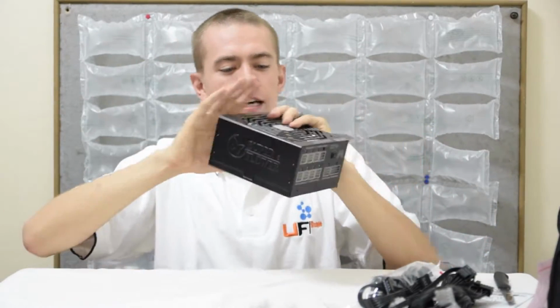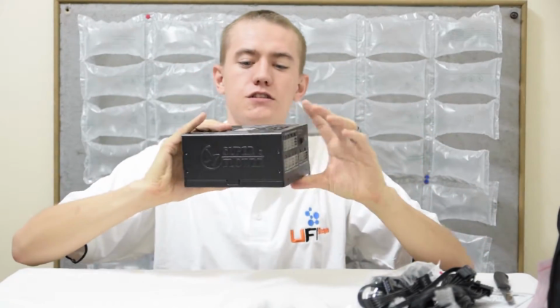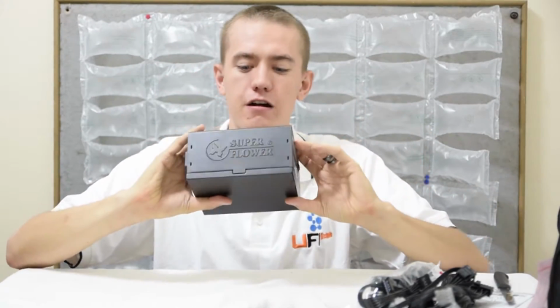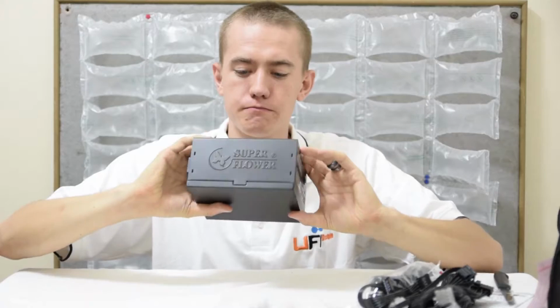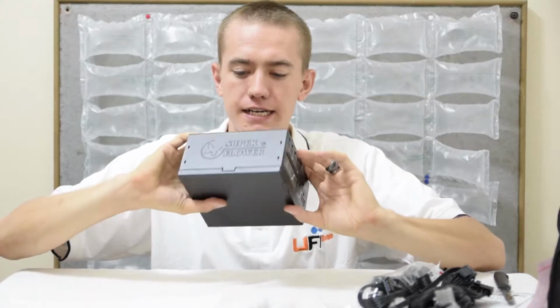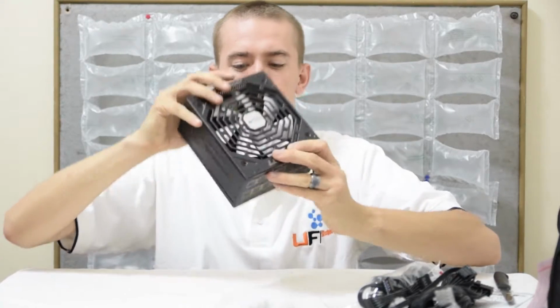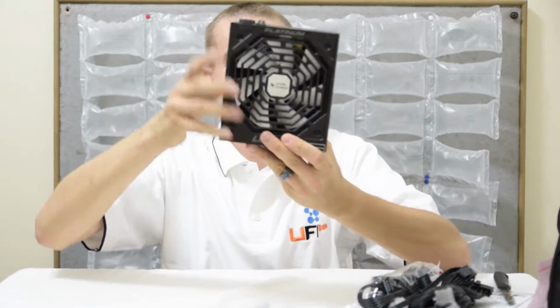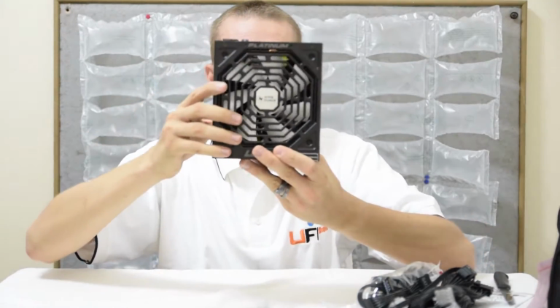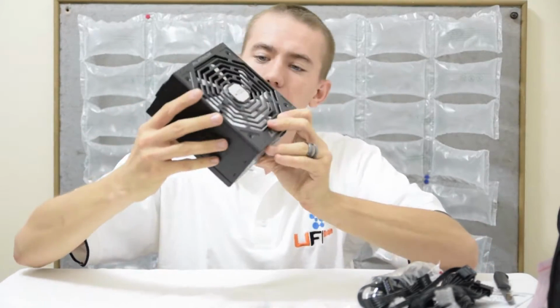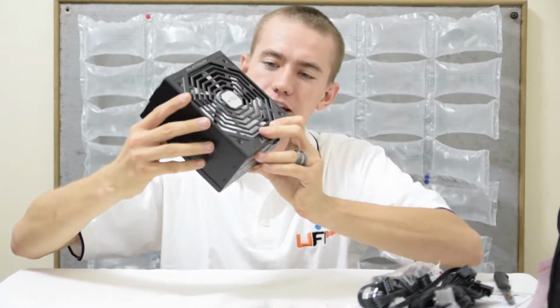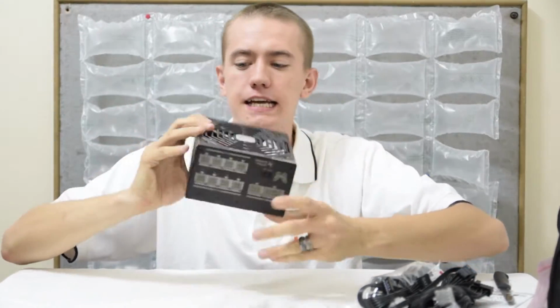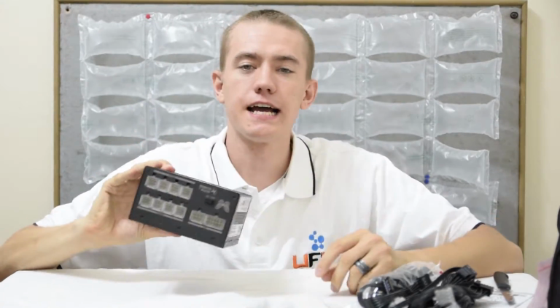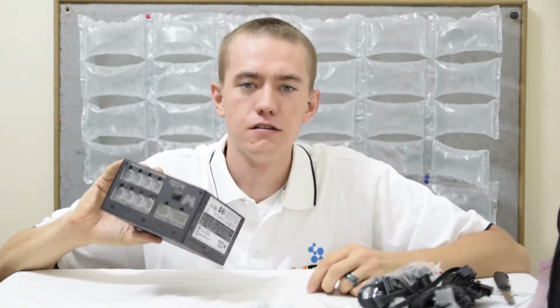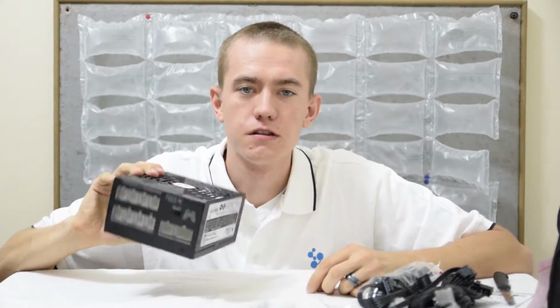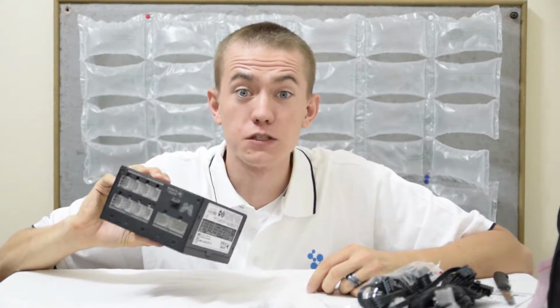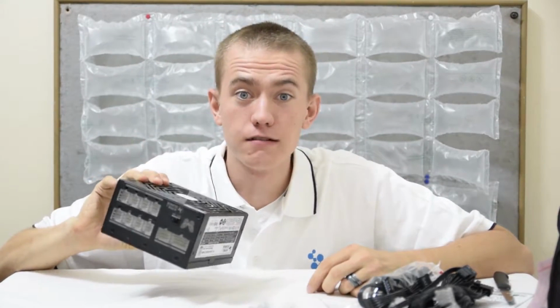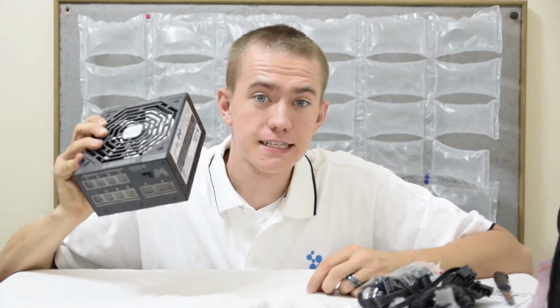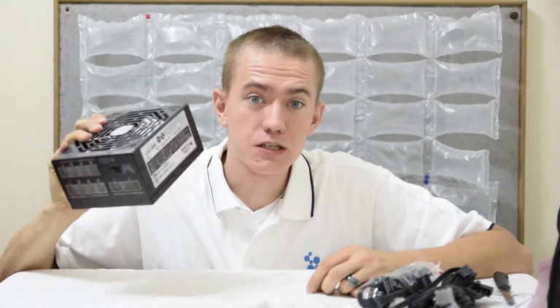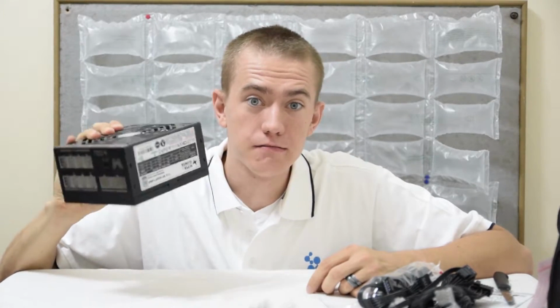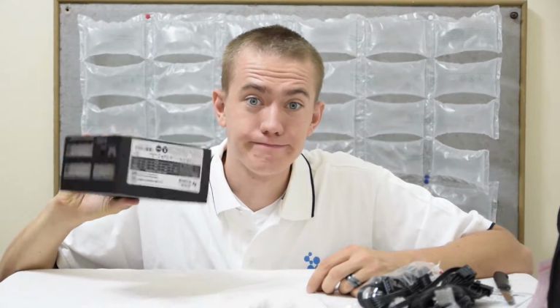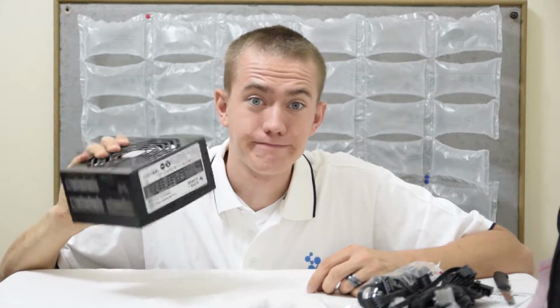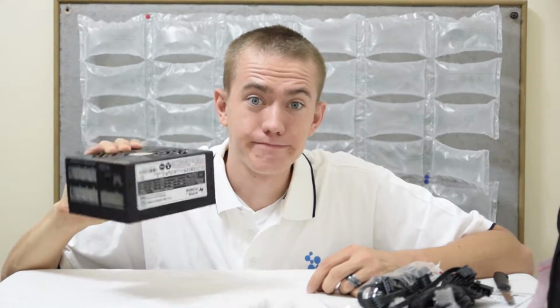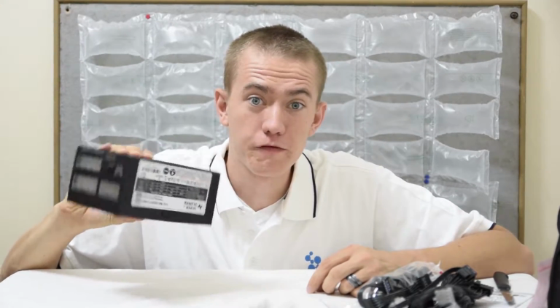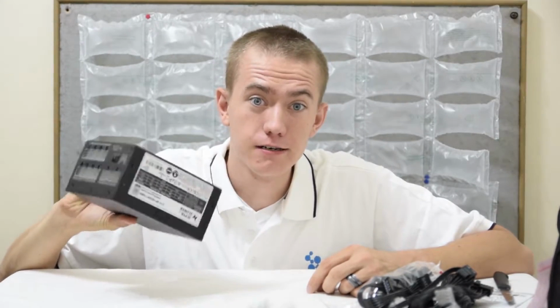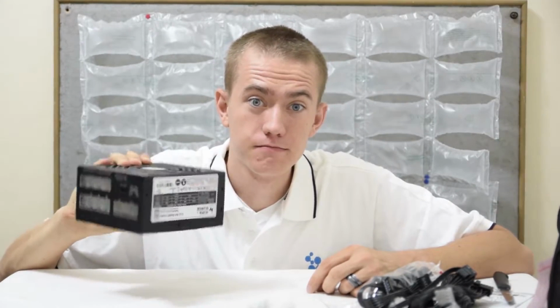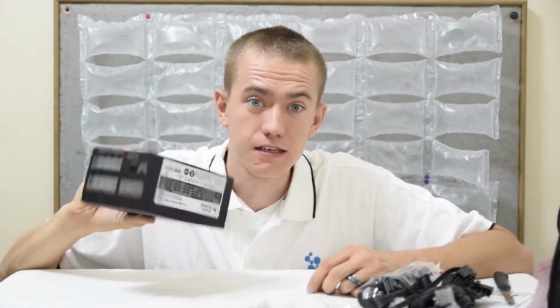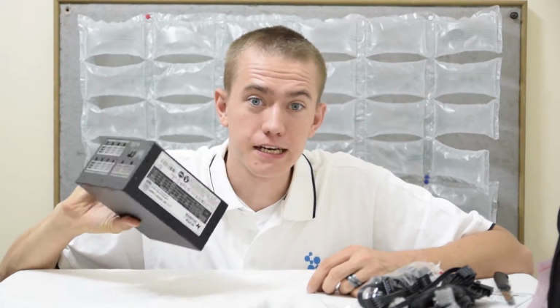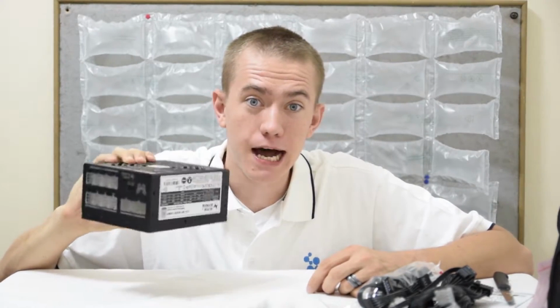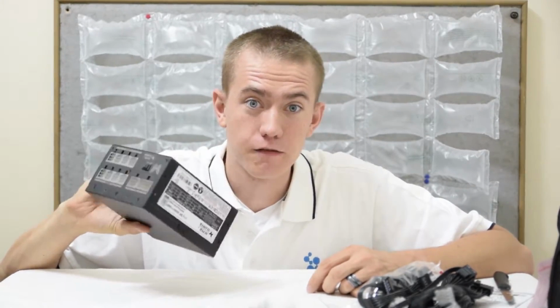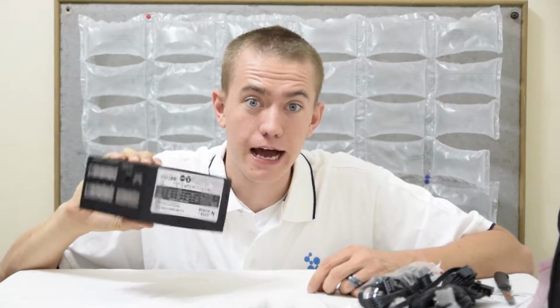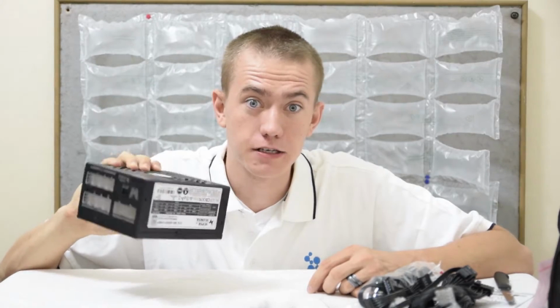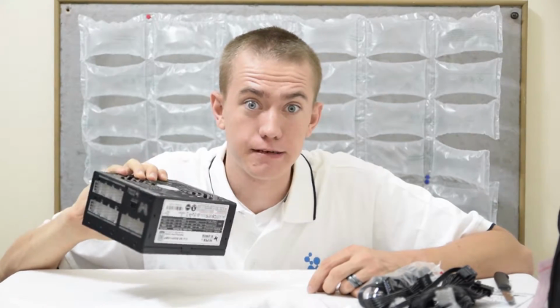Superflower branding, and there's a nice white fan on the inside. The fan's white — why isn't the case white? Hmm, Superflower? Give me a different box for a black power supply, please.